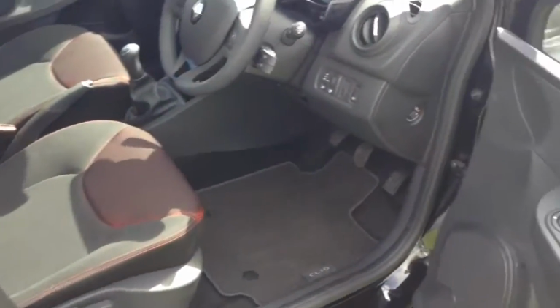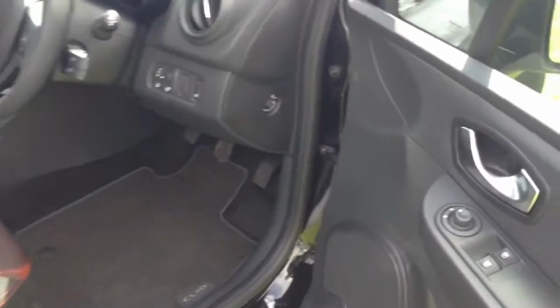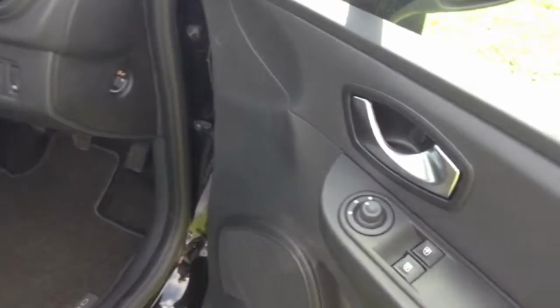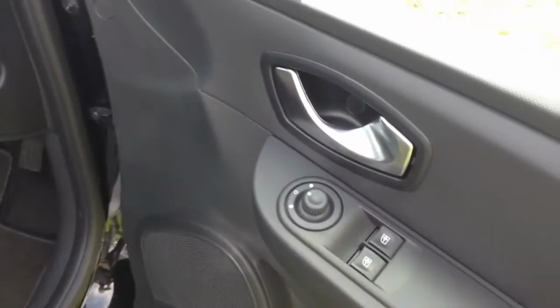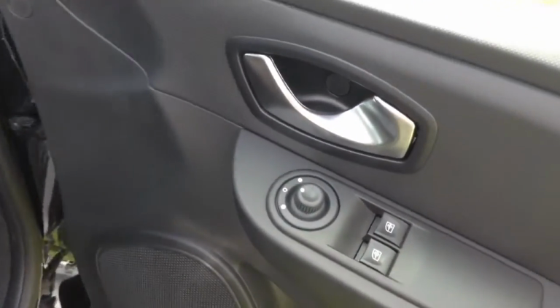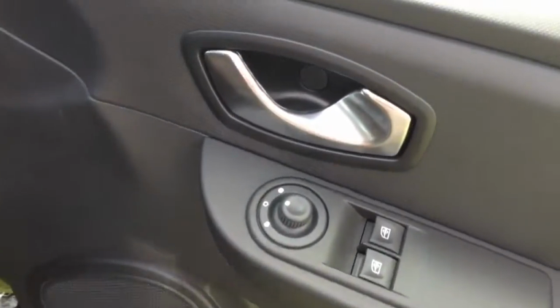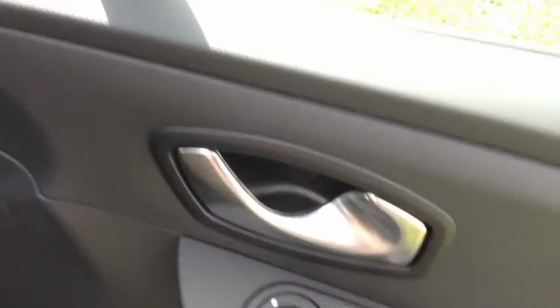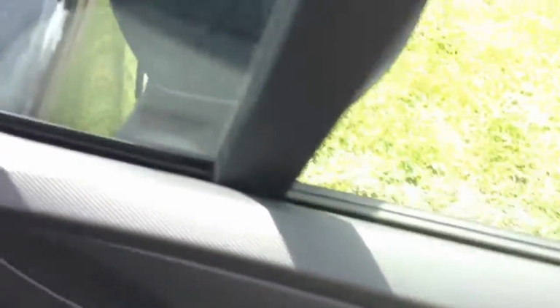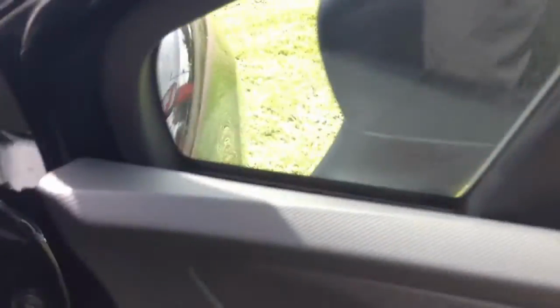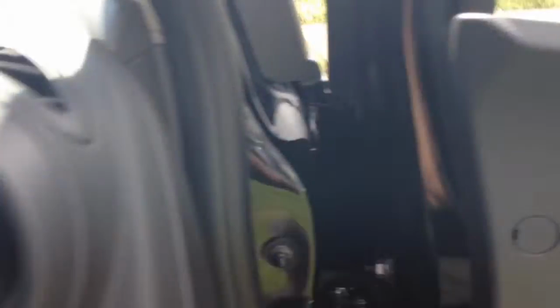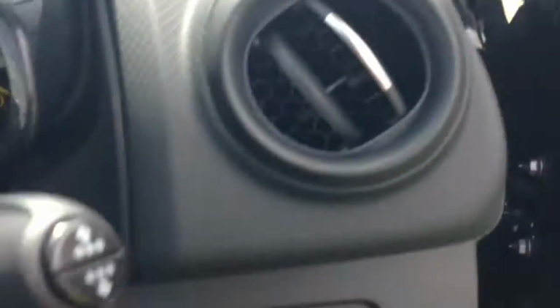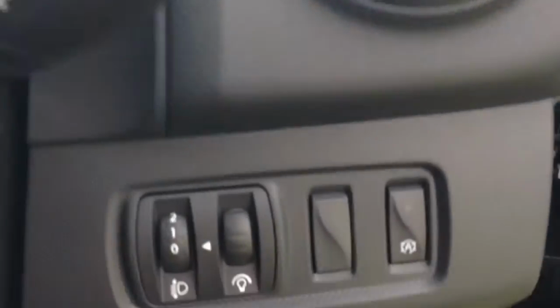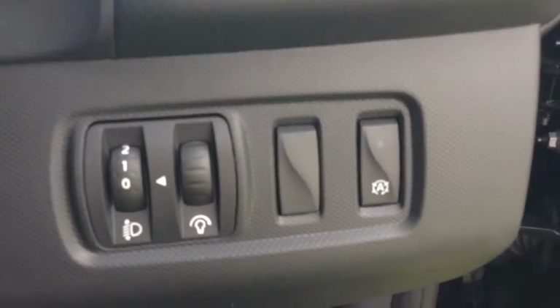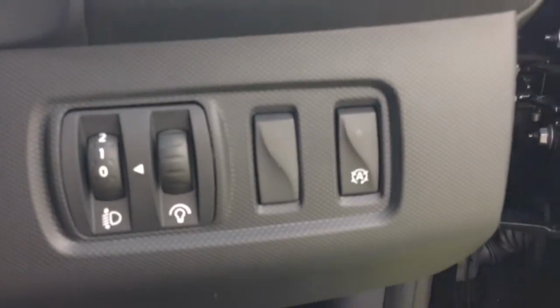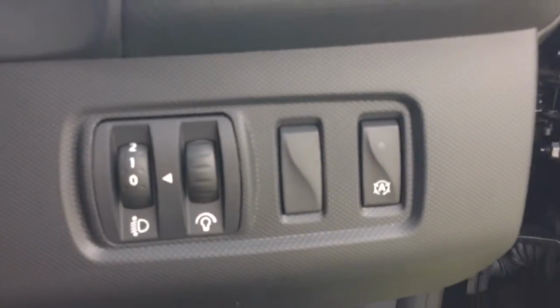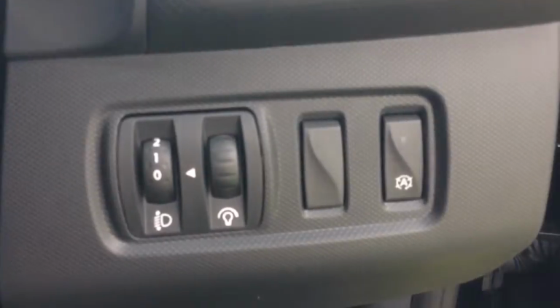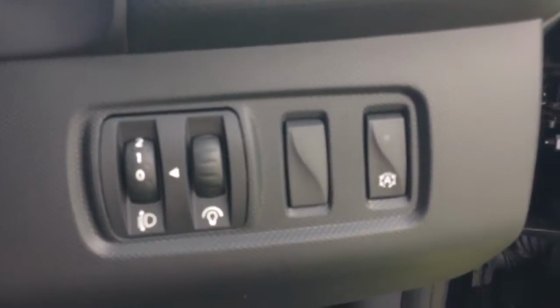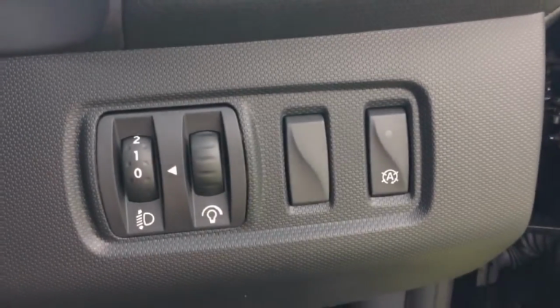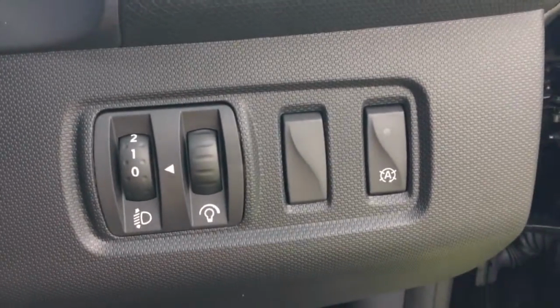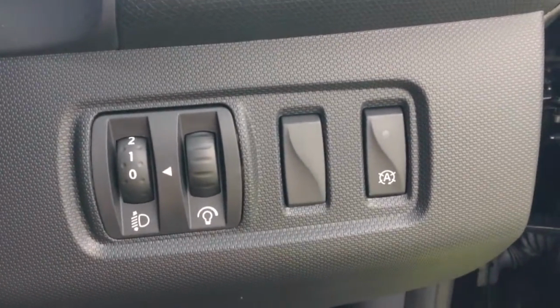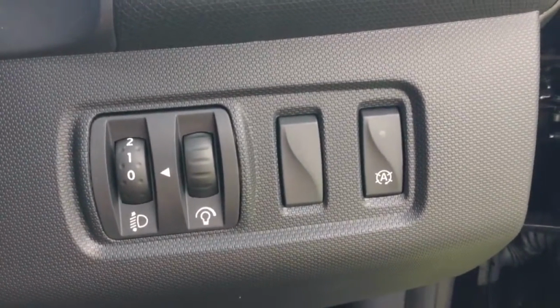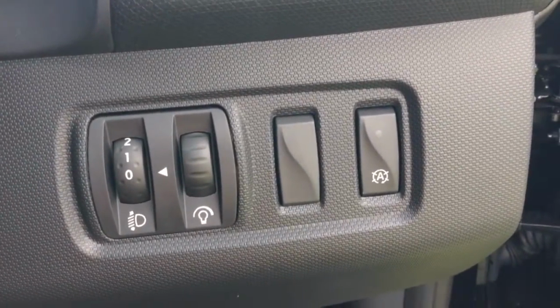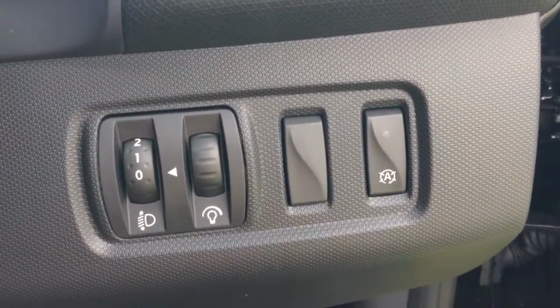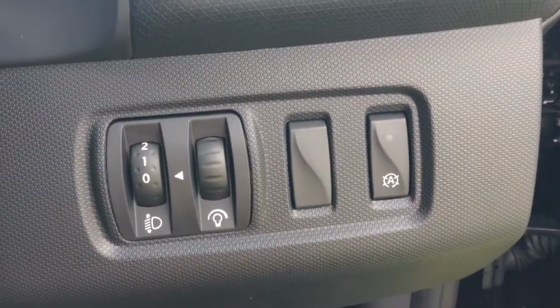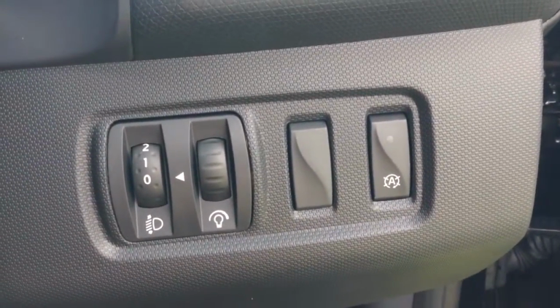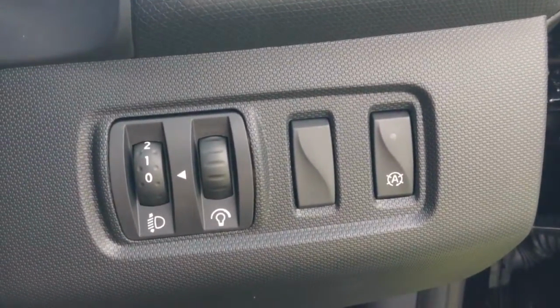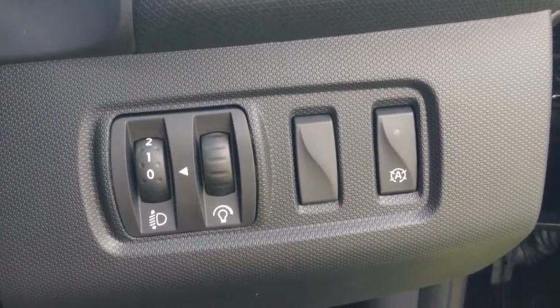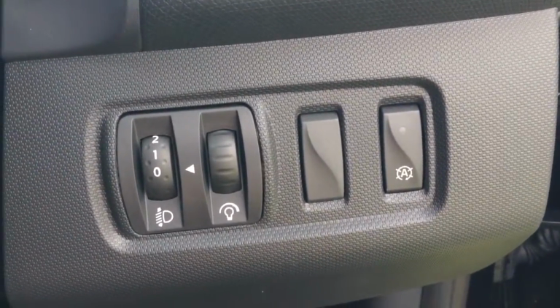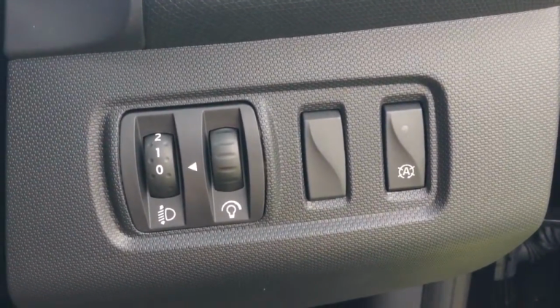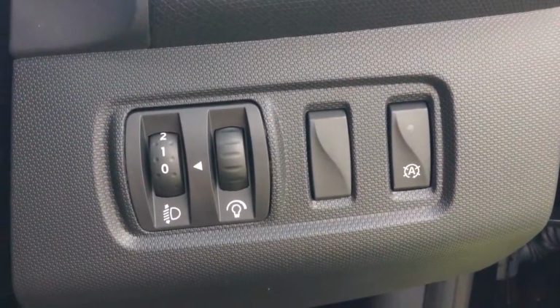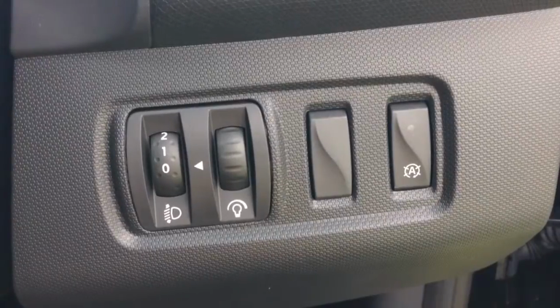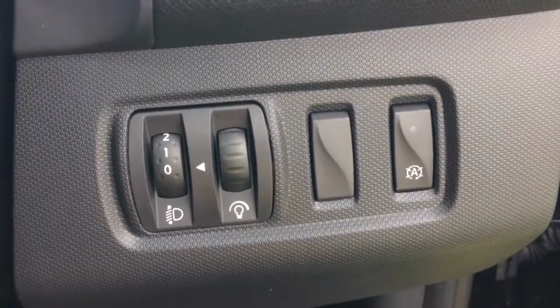You have your electric mirror adjustments on the door, and to the right-hand side of the steering wheel you'll find your auto stop-start technology. This allows the engine to switch off at idle — for example at traffic lights — and then re-engages once the clutch is depressed.